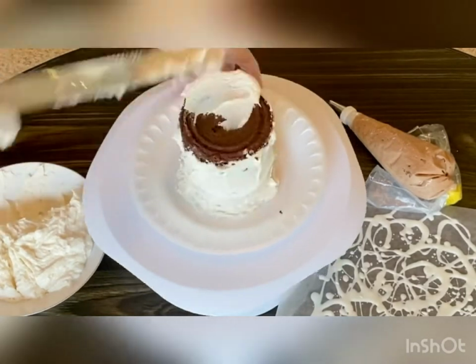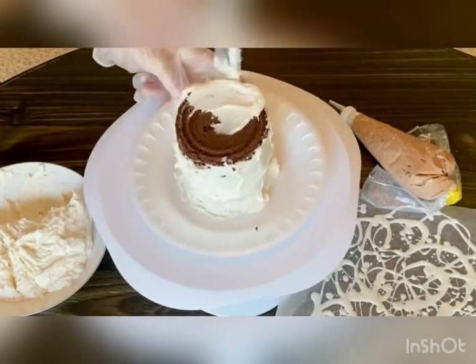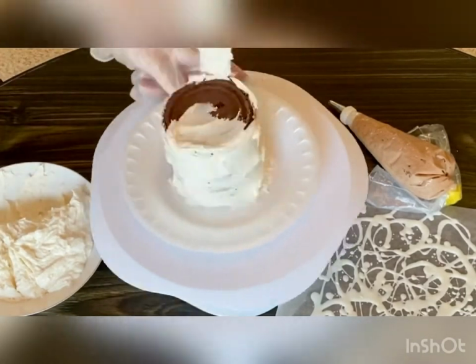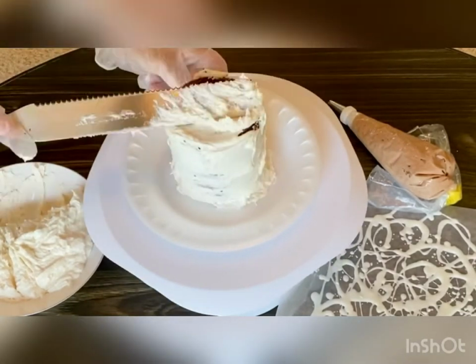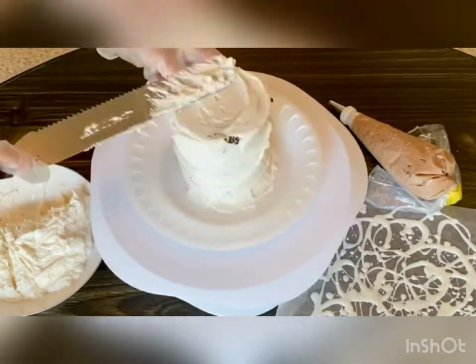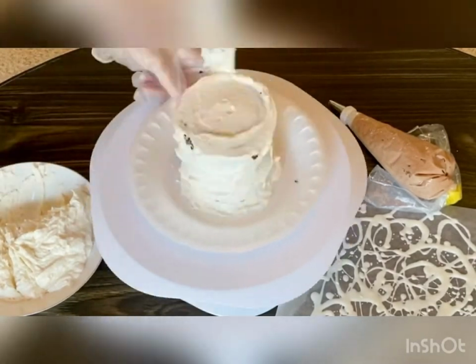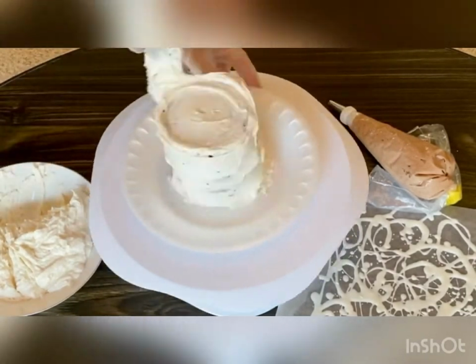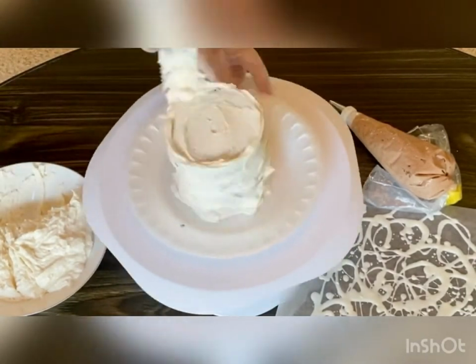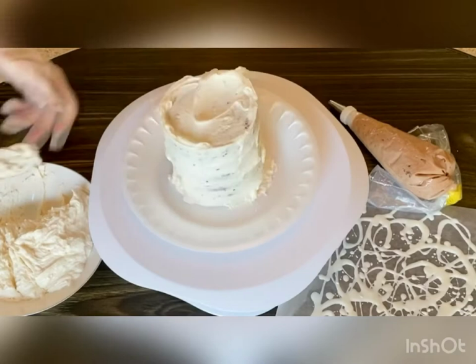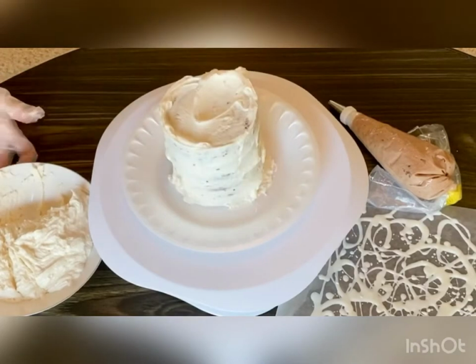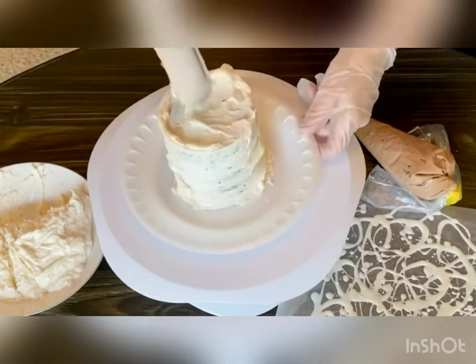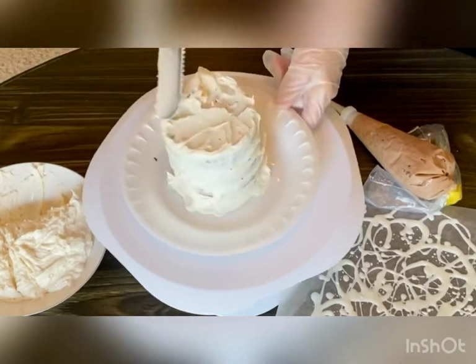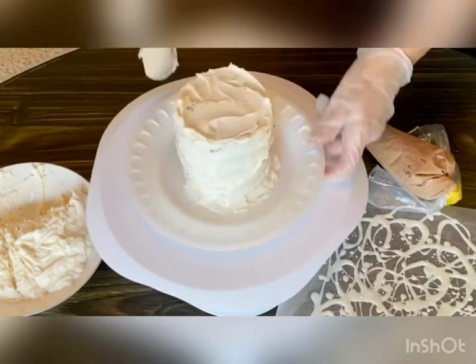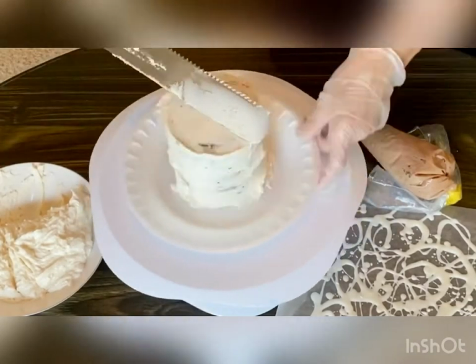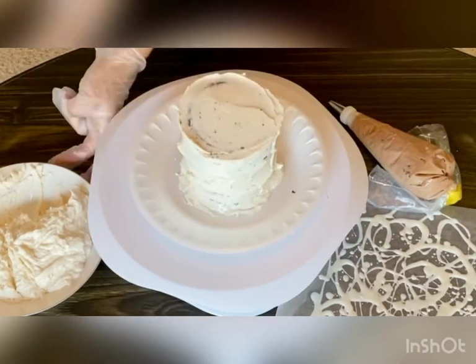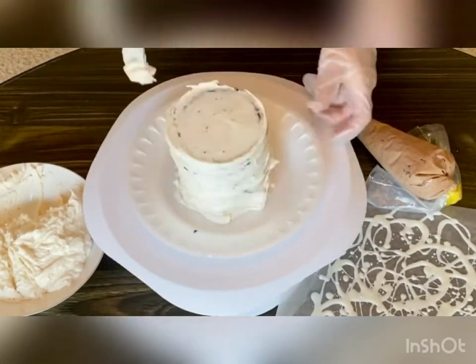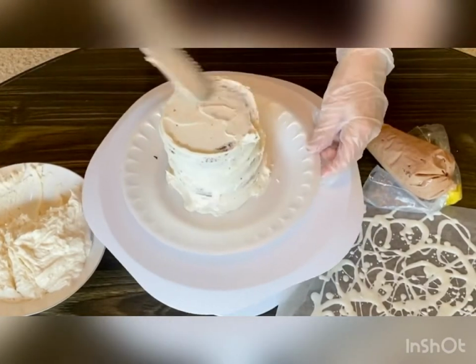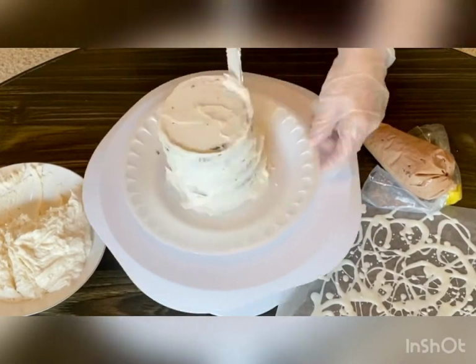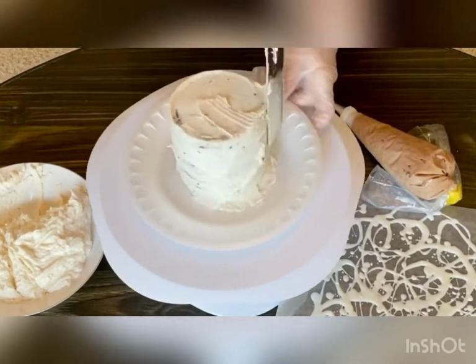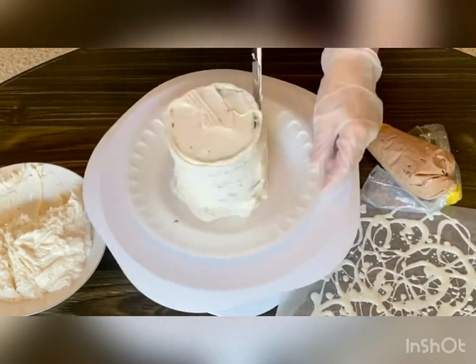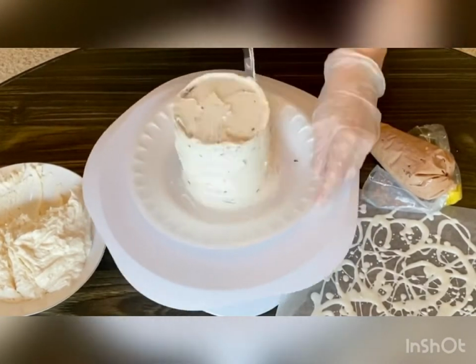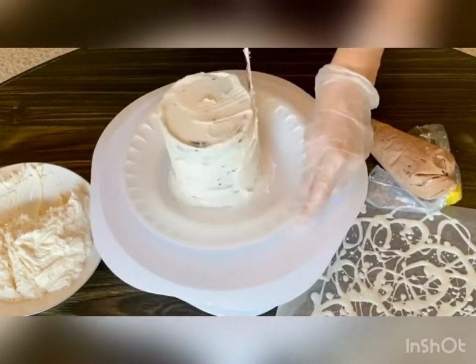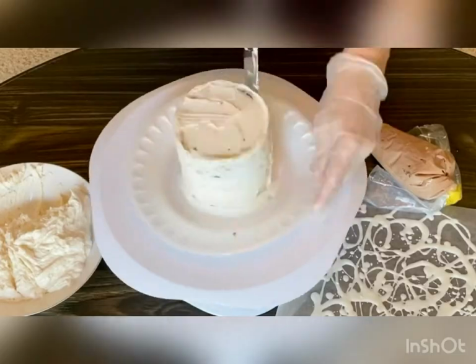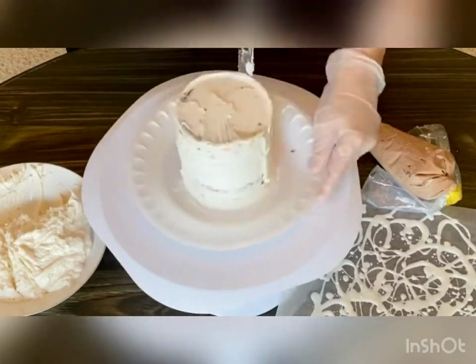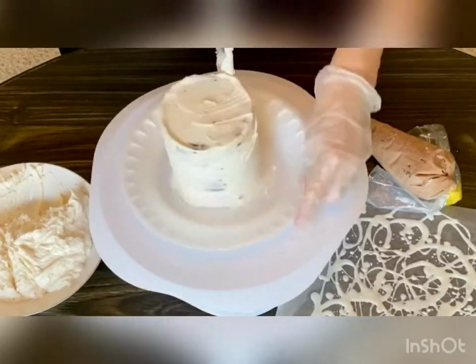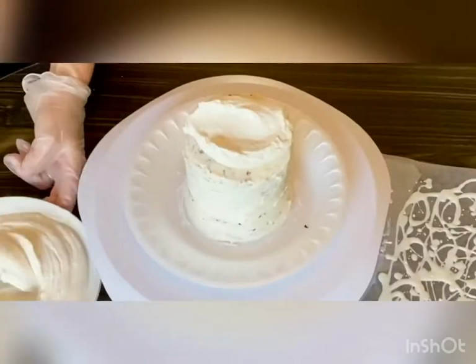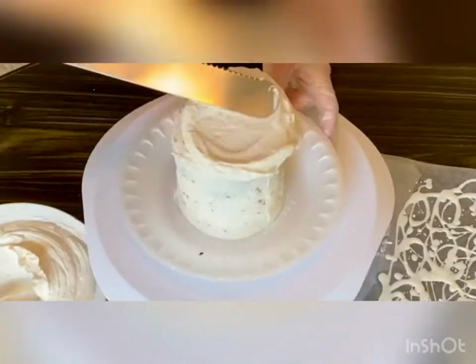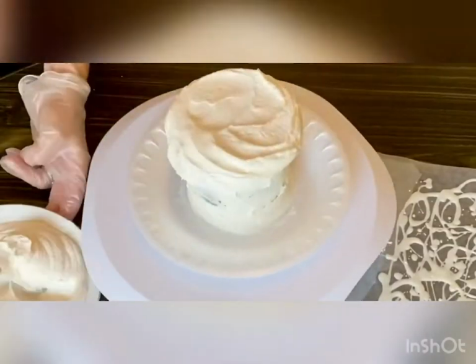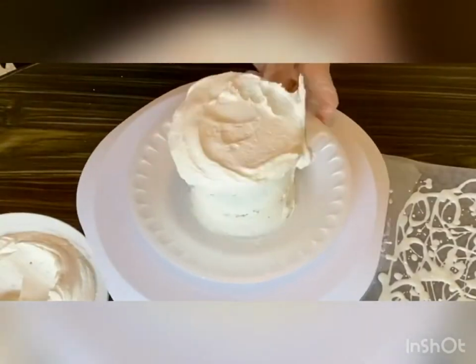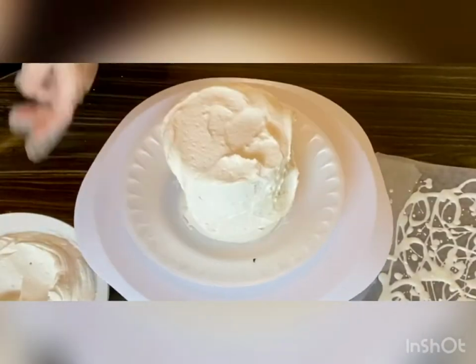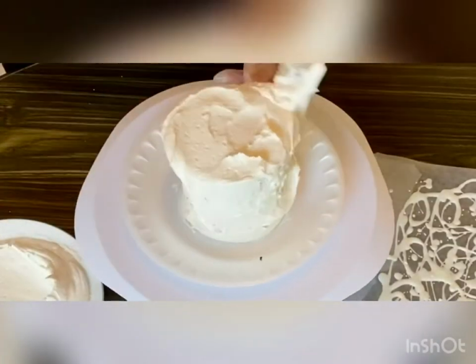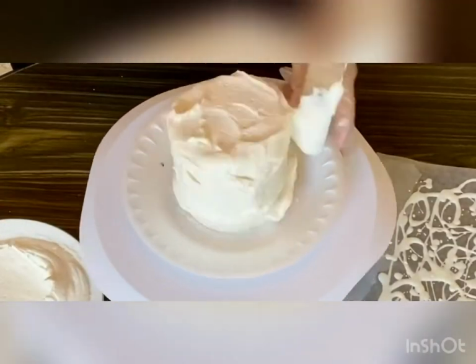Let it dry at least 20 minutes in the fridge. Then apply the next coat like a giant marshmallow. Don't worry about putting too much frosting on because you'll take some off when you're scraping it smooth.